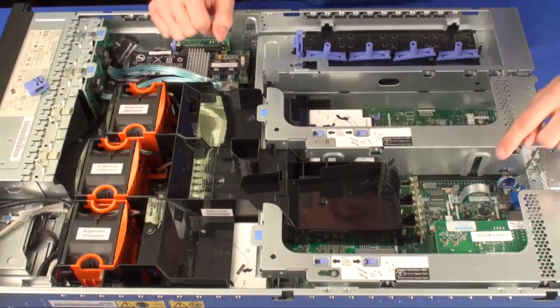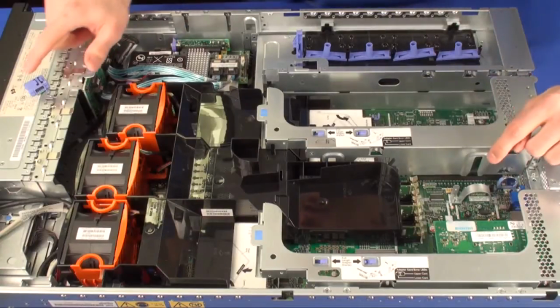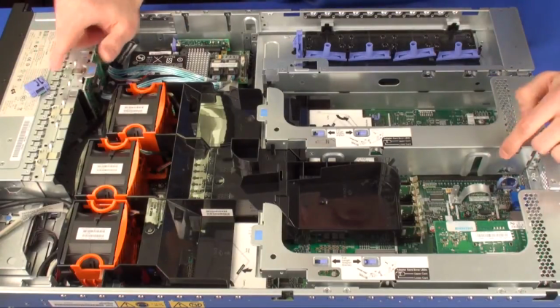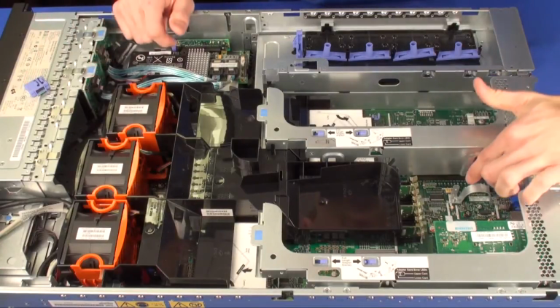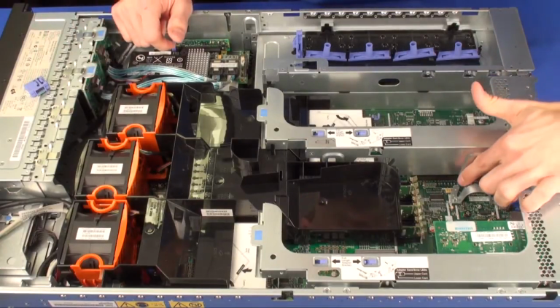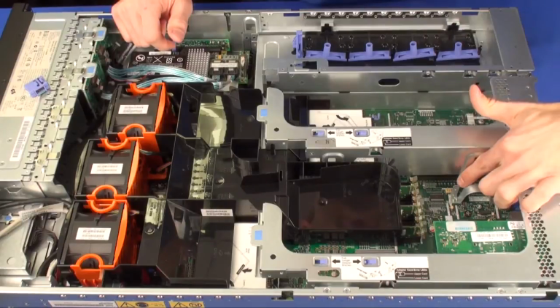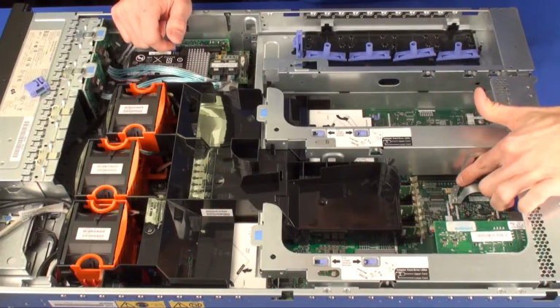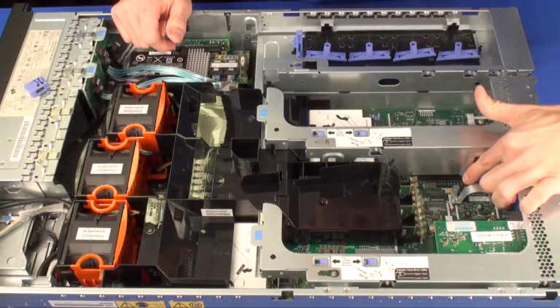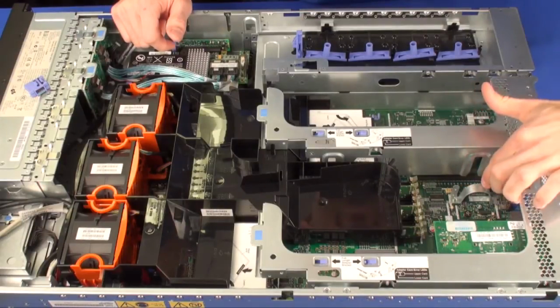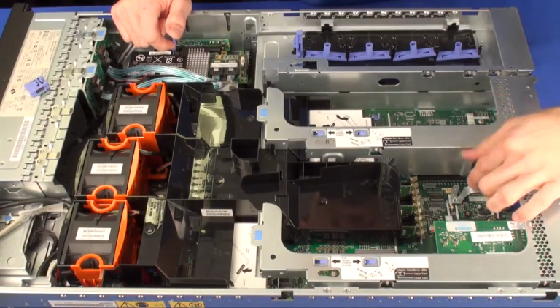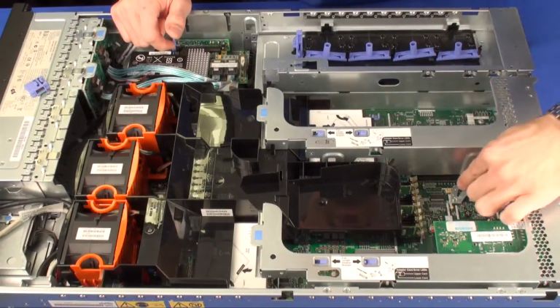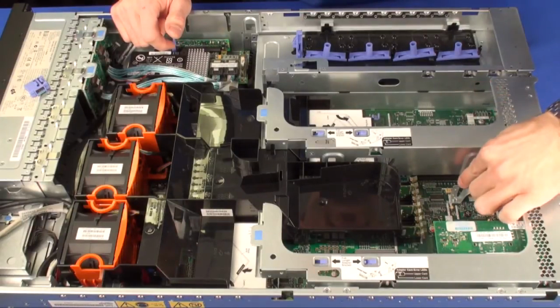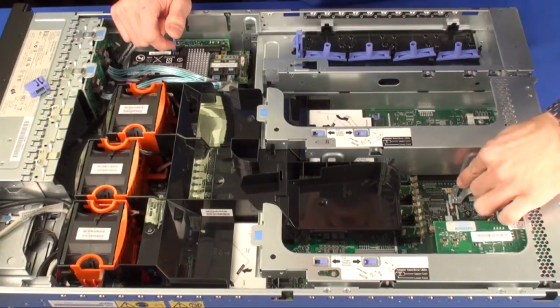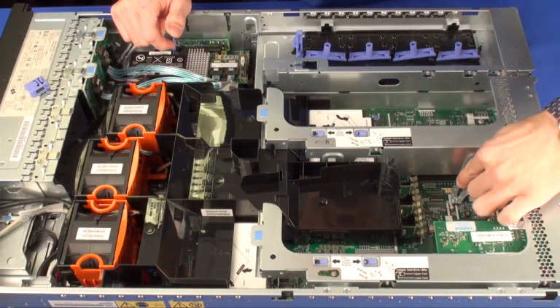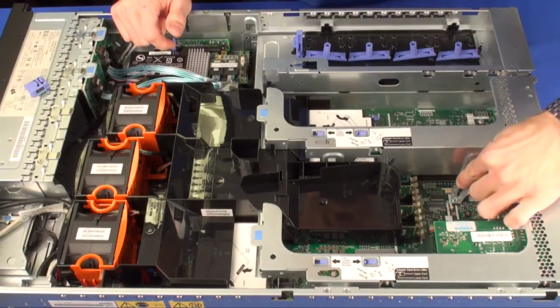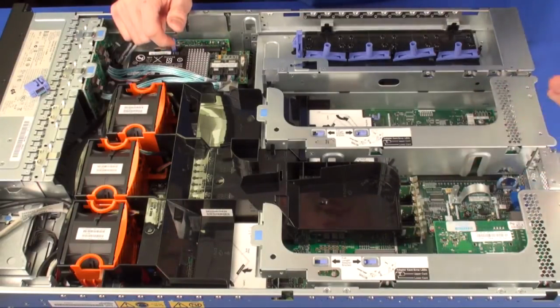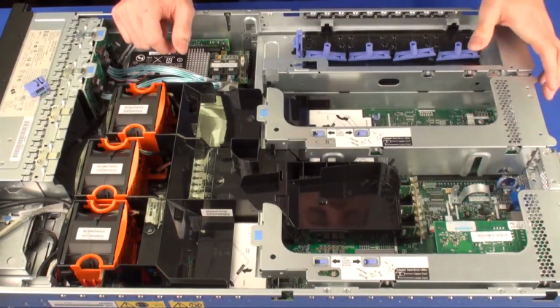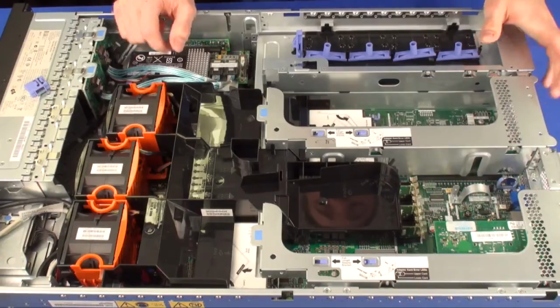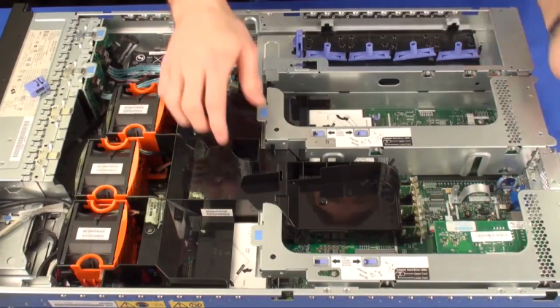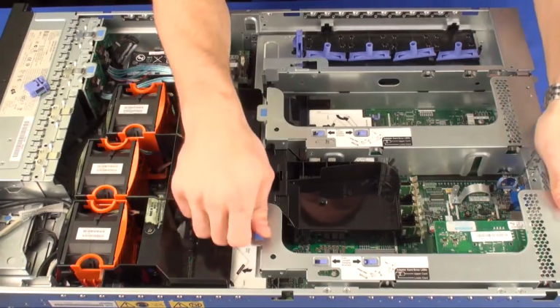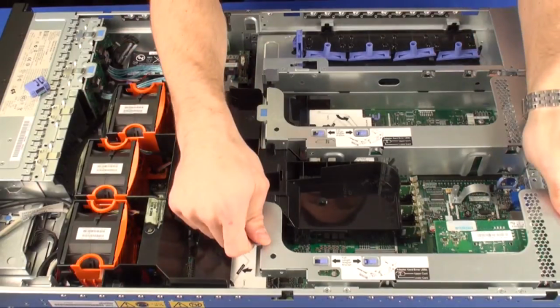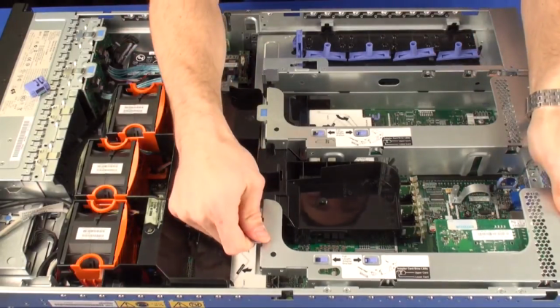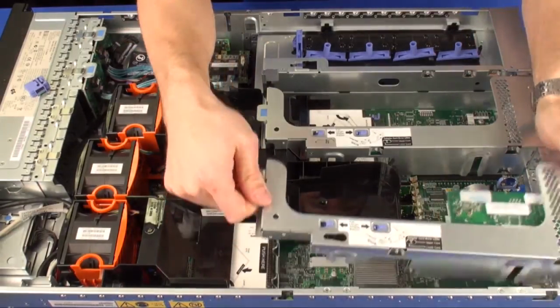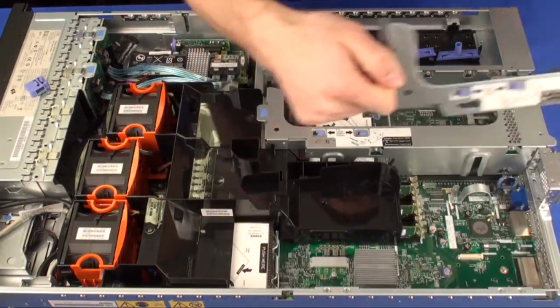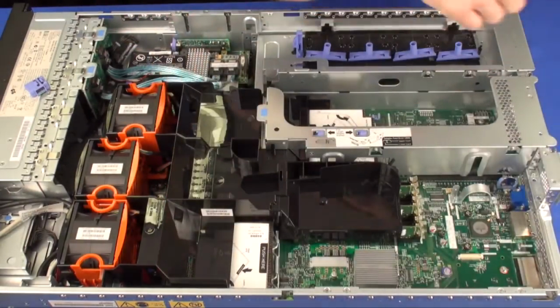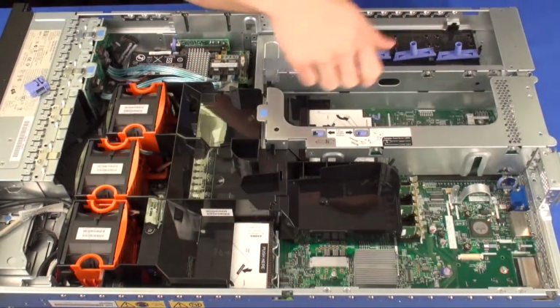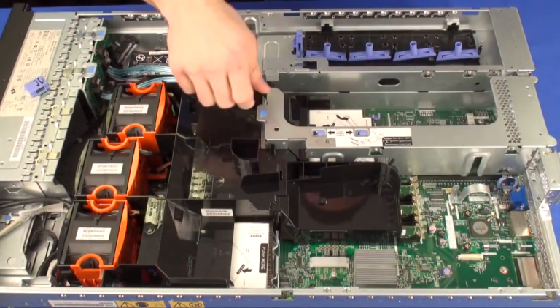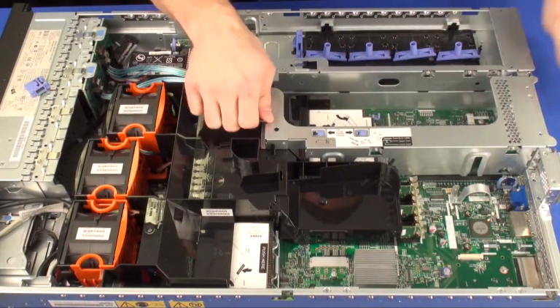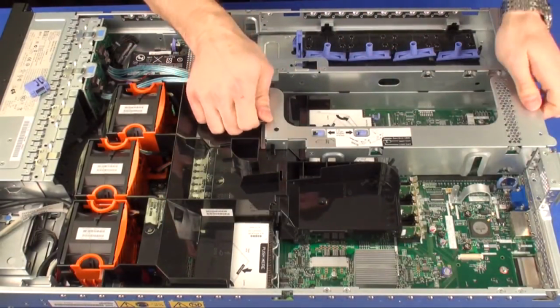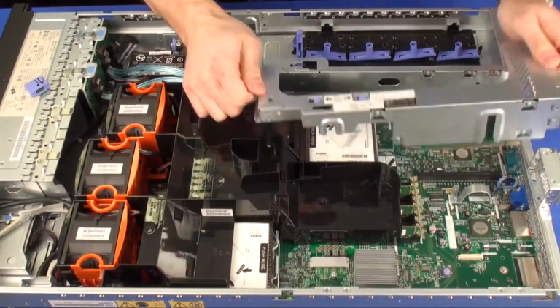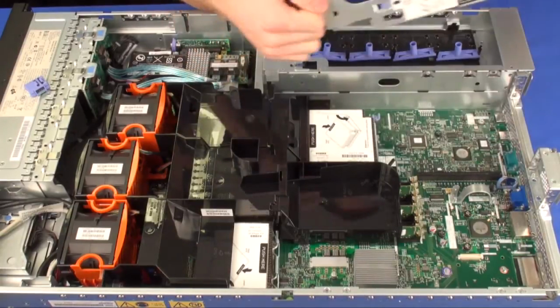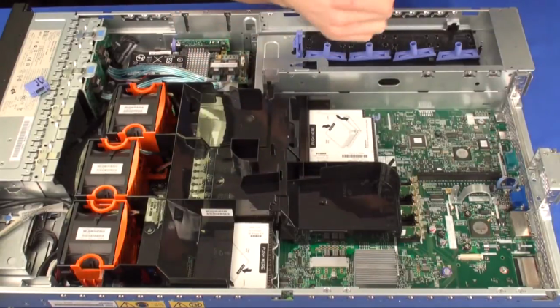The virtual media key will install right here. It goes next to this and actually clips onto this little metal lever right there. I'm going to remove these PCI risers so you get a good viewing angle of this process, but it is a very, very simple one.